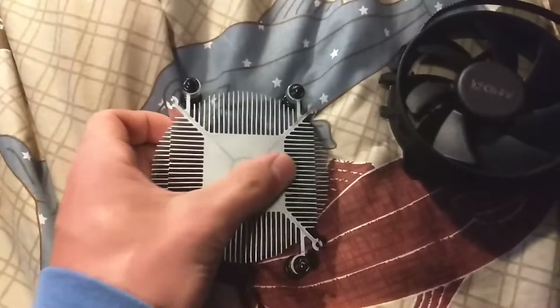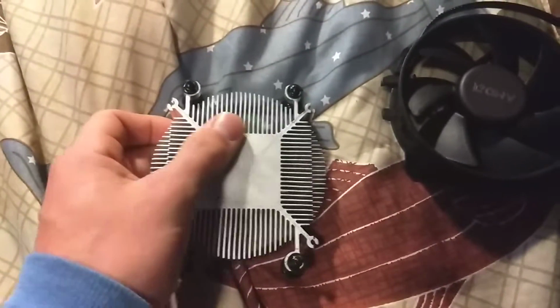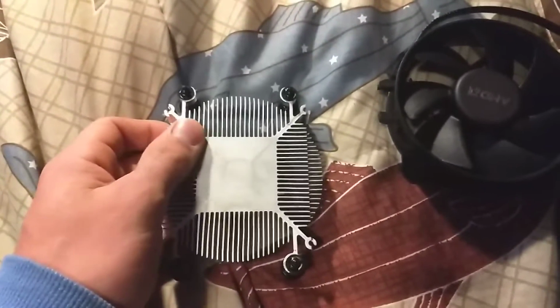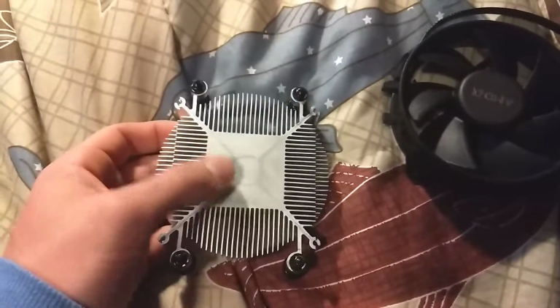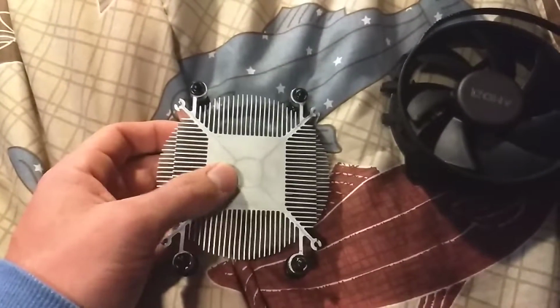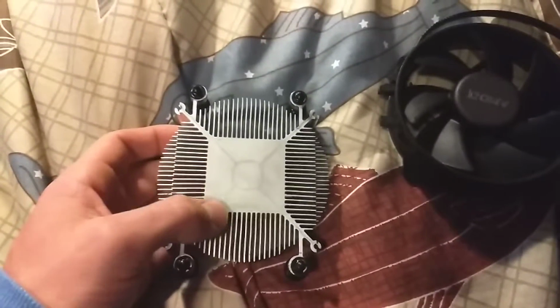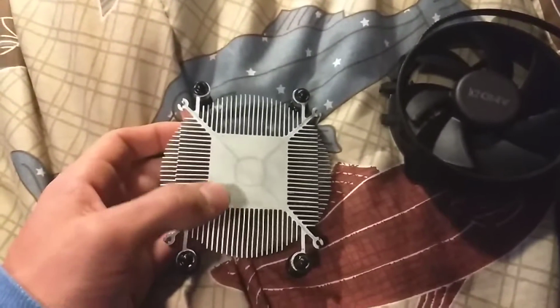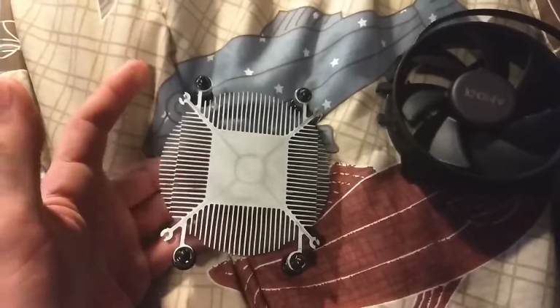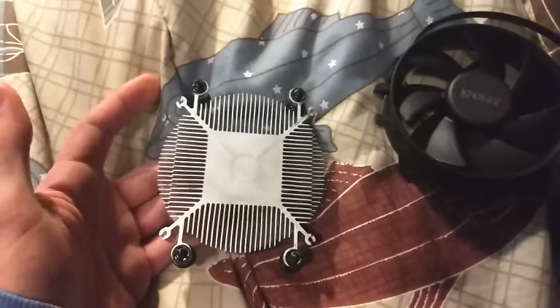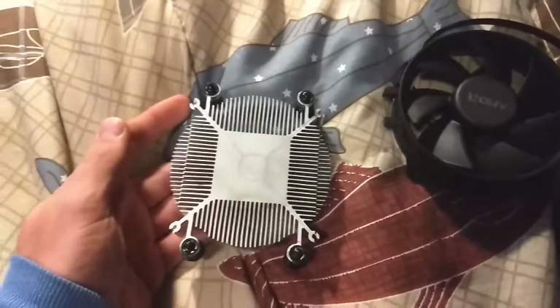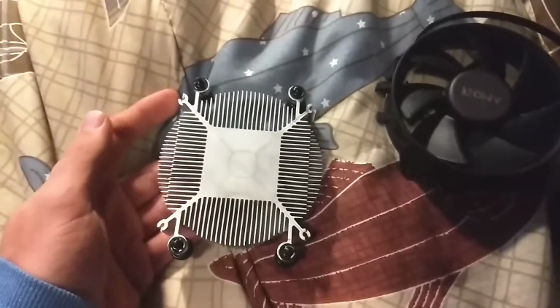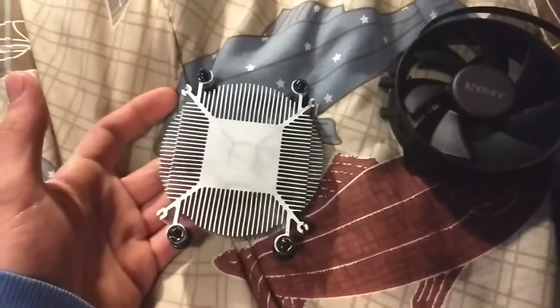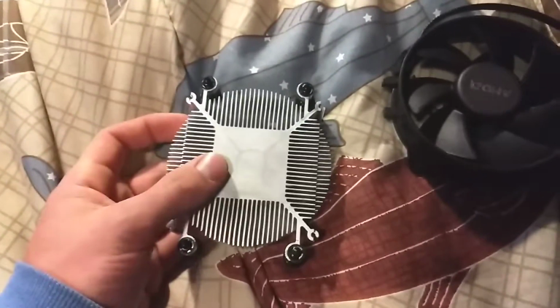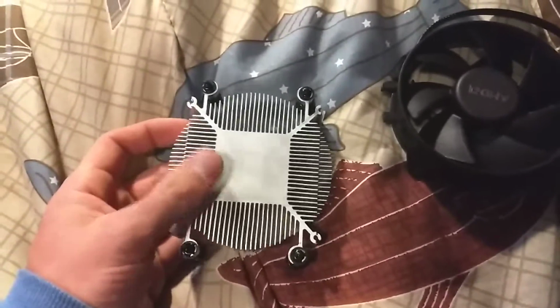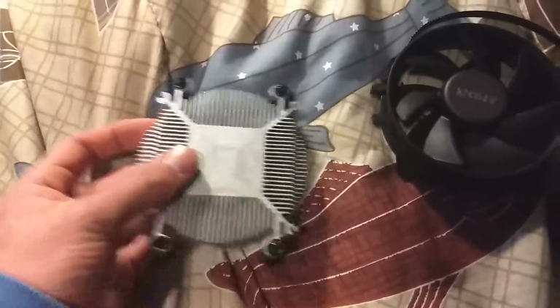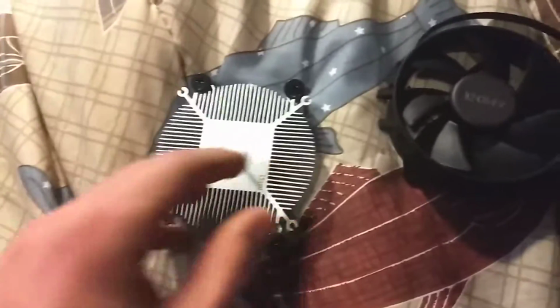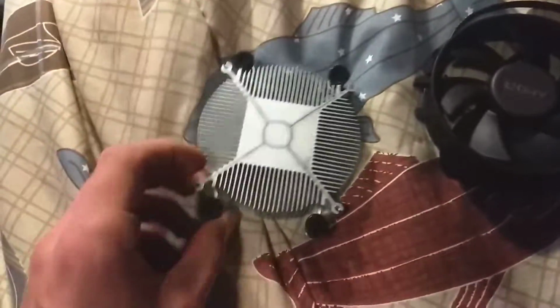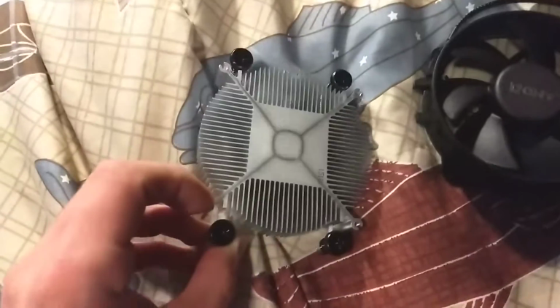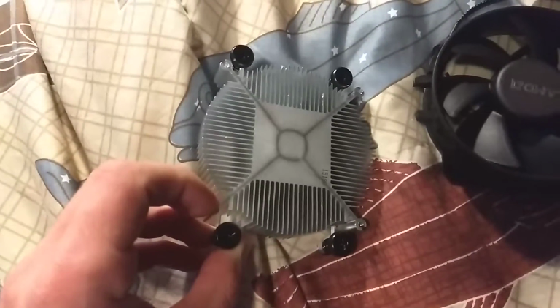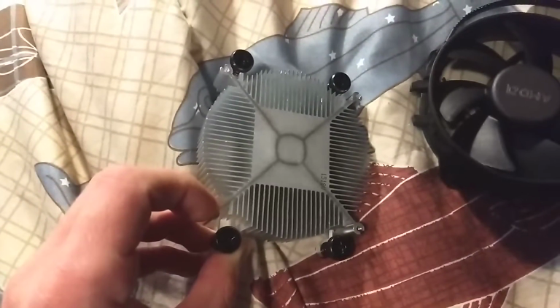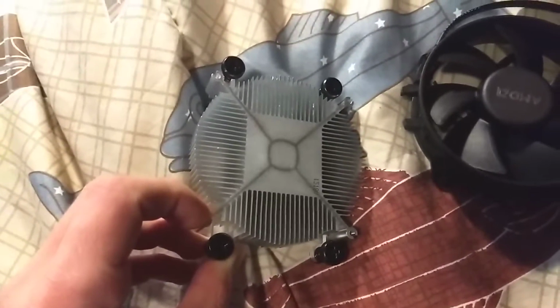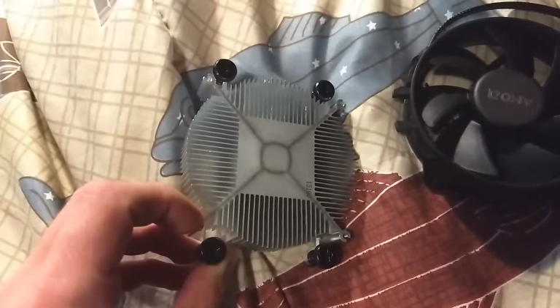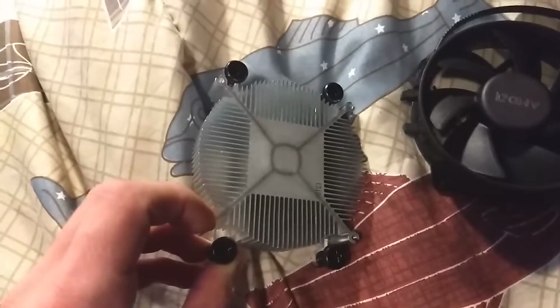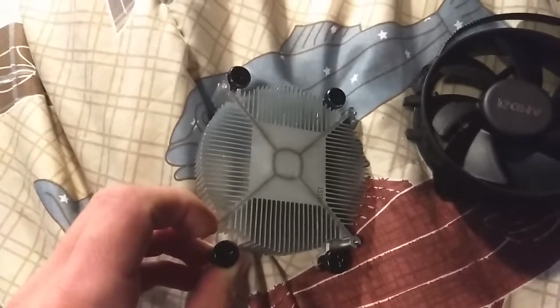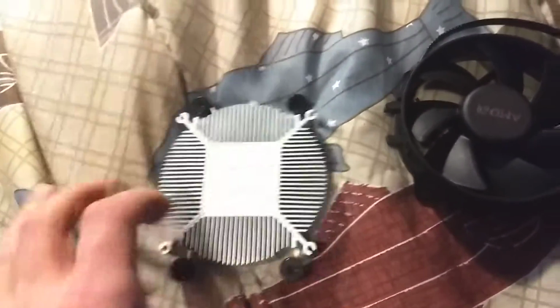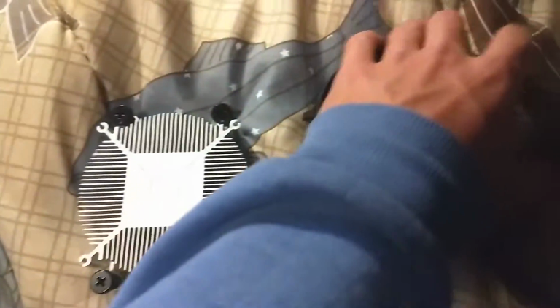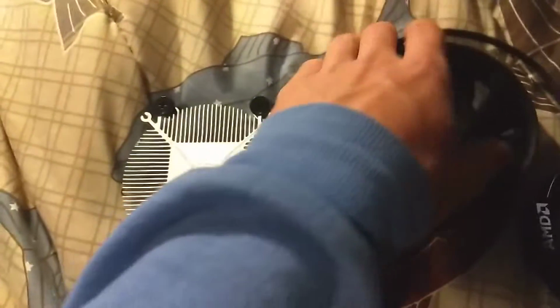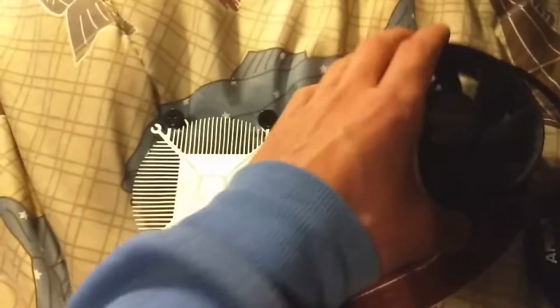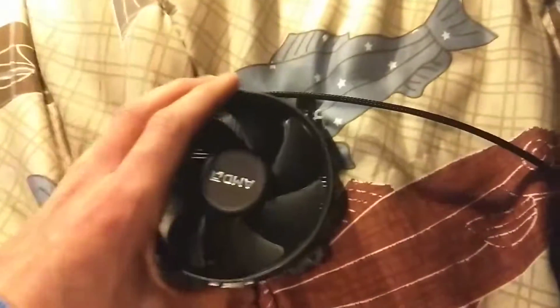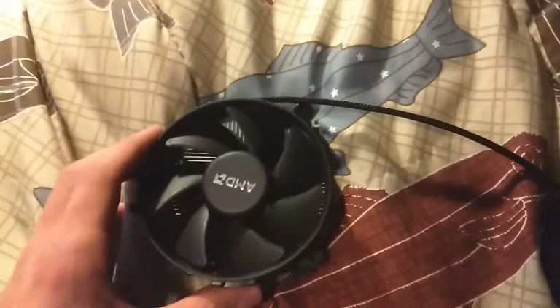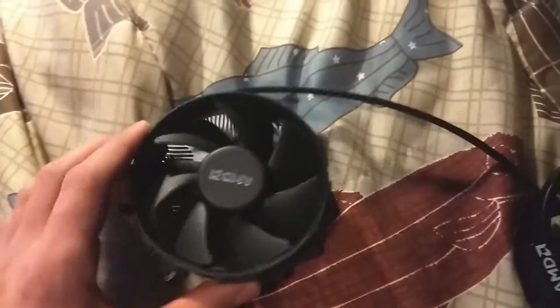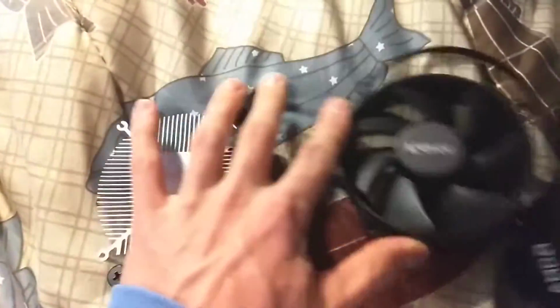I took it off just because I used this as a test to make sure that my CPU, motherboard, and RAM worked, and then I just took it off. And that's the top side, which is usually obscured so you don't normally see it.